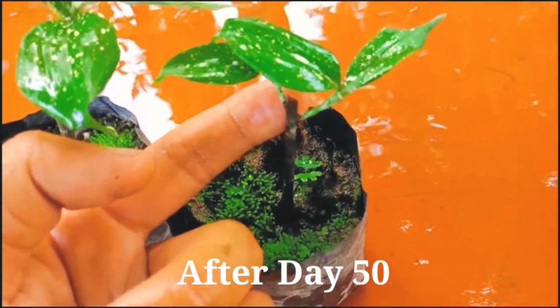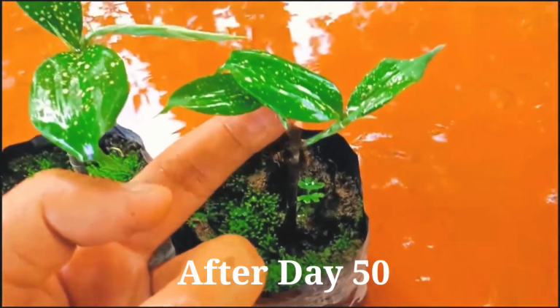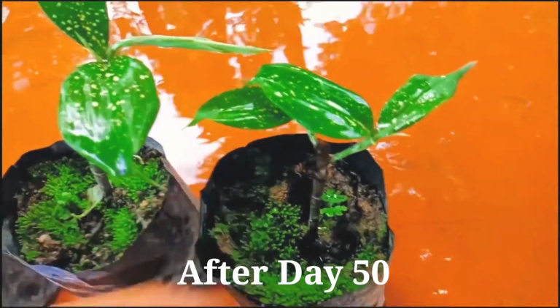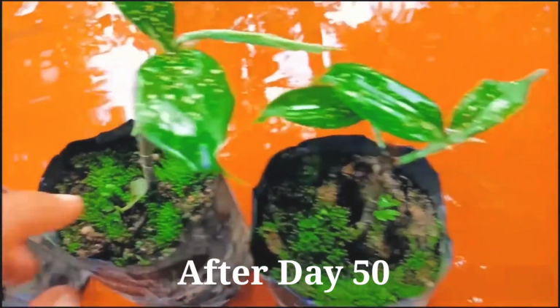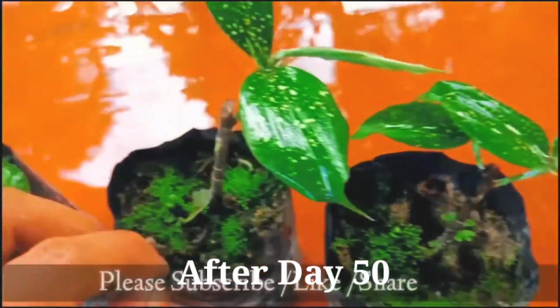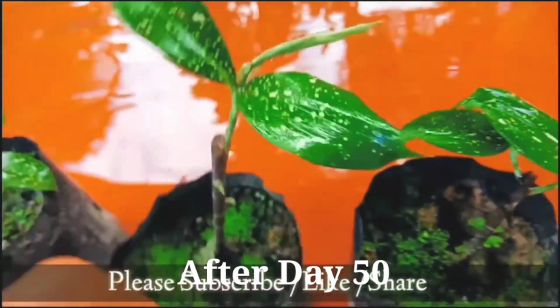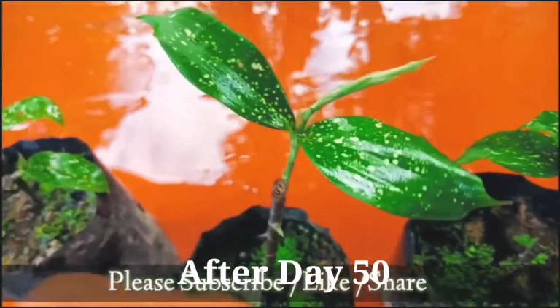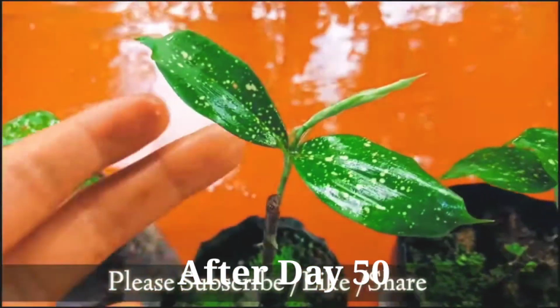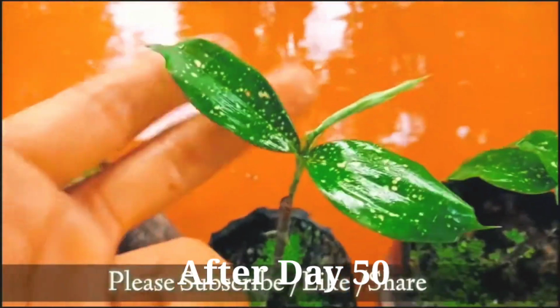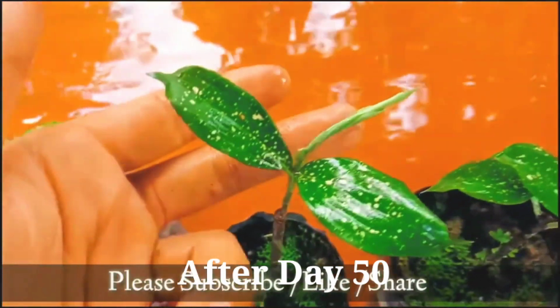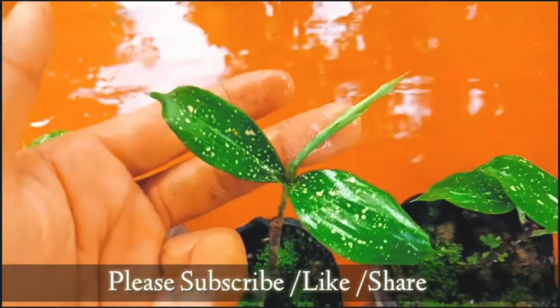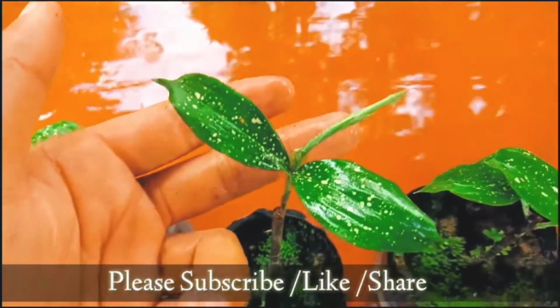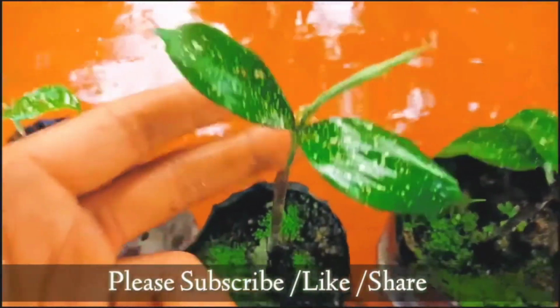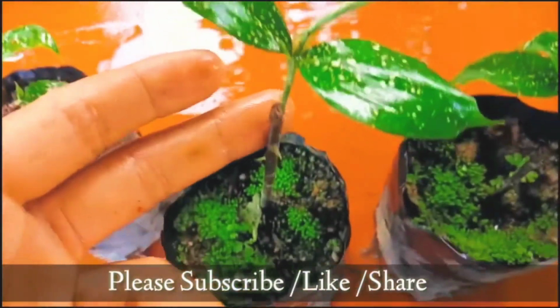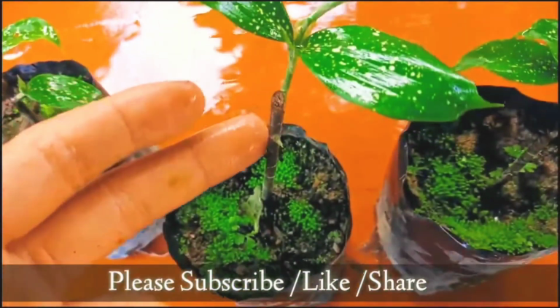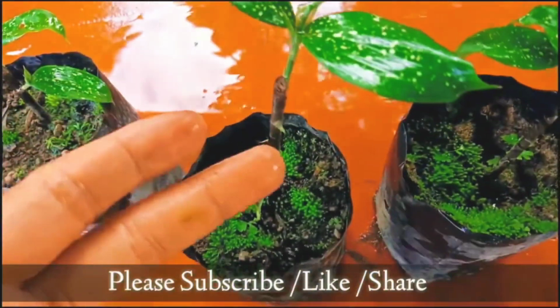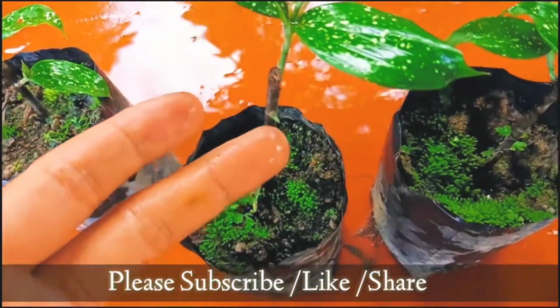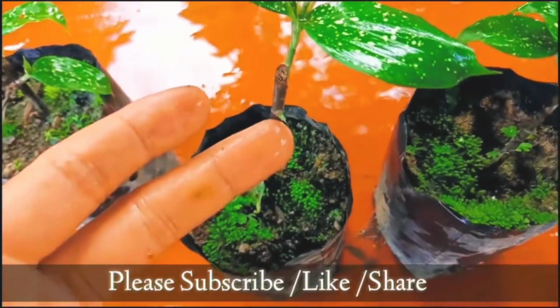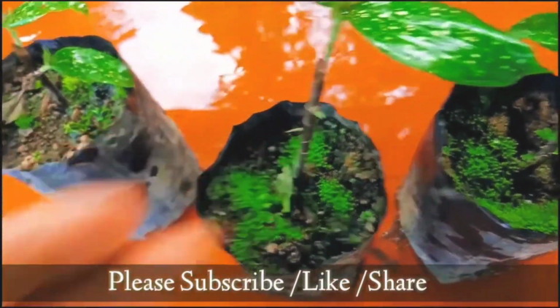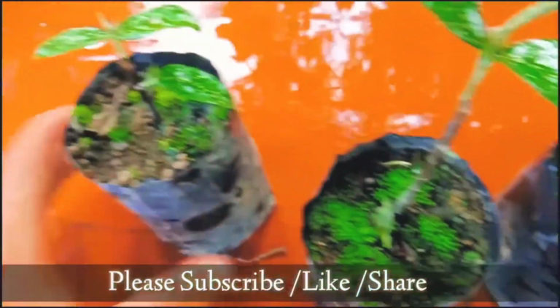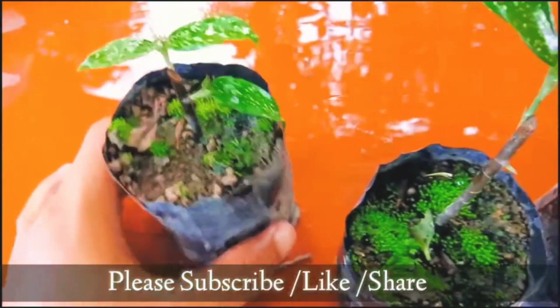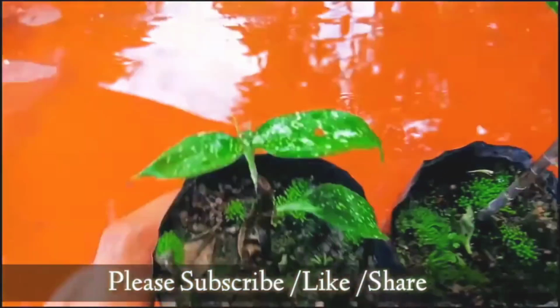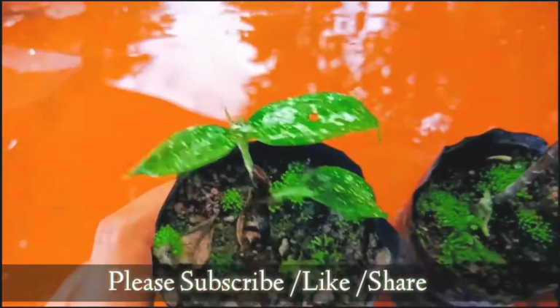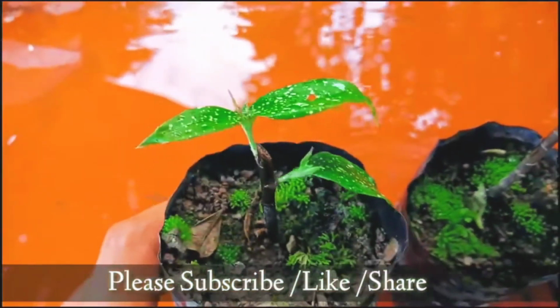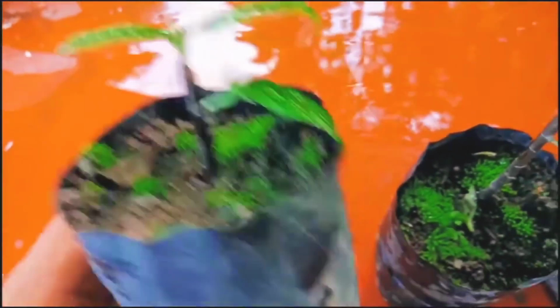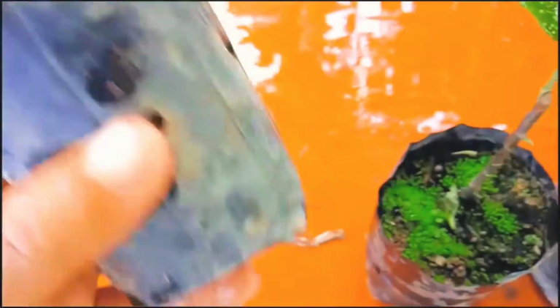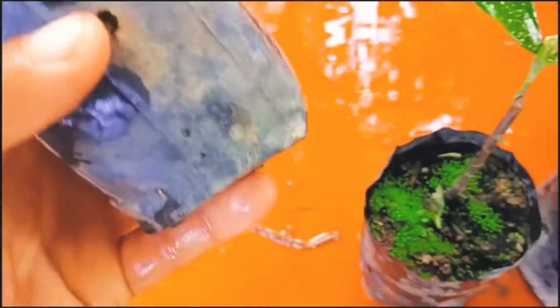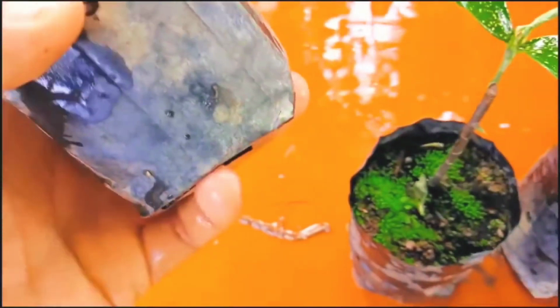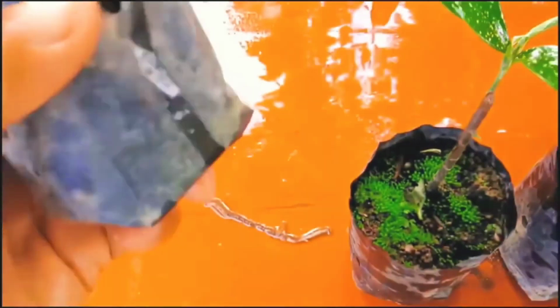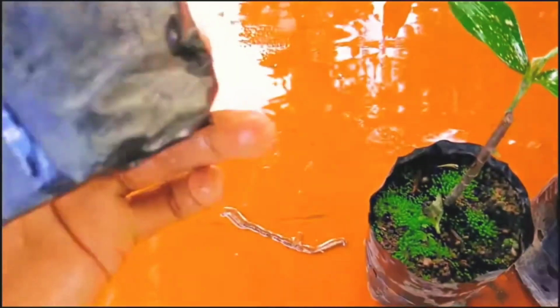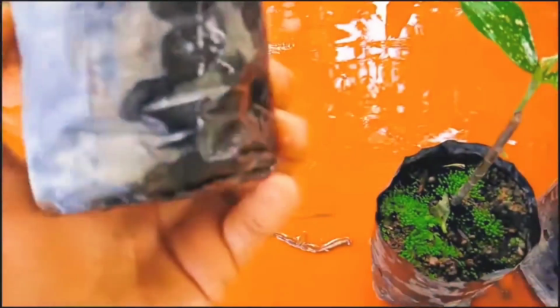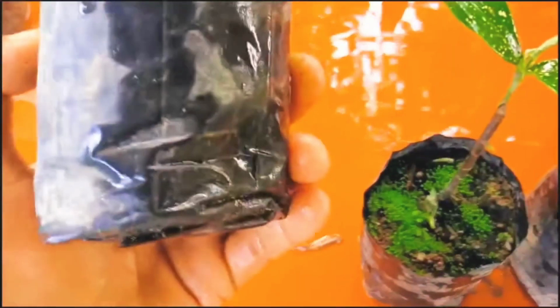Friends, this is day 50. As you can see, new branches have started coming up, and all three cuttings are successful. The cuttings are still healthy. This is how you grow dracena from cuttings — it's easy and simple!